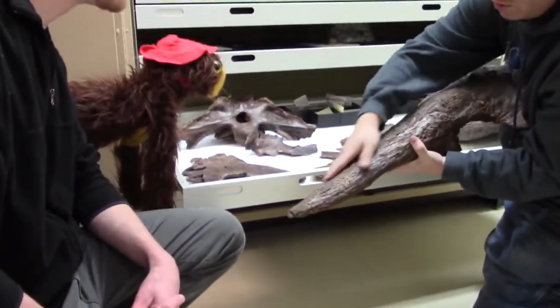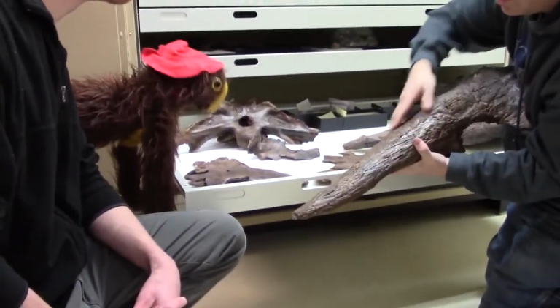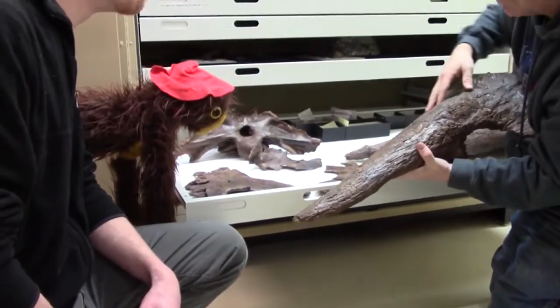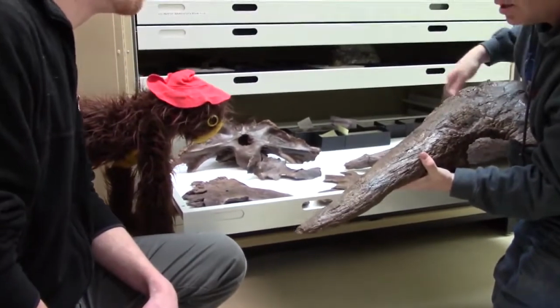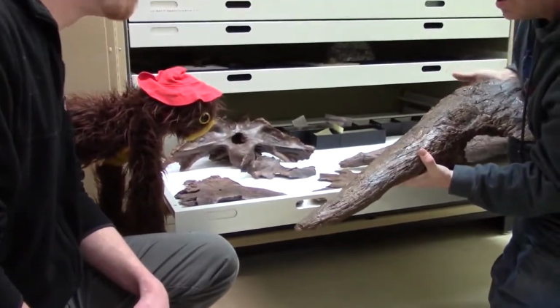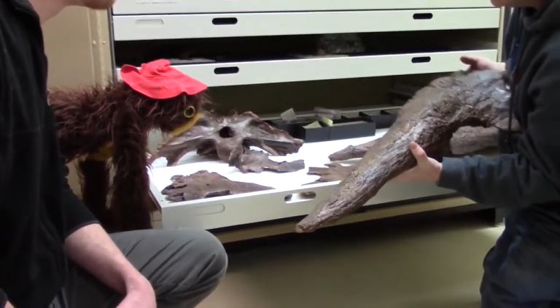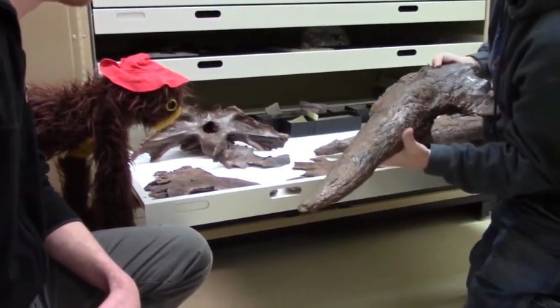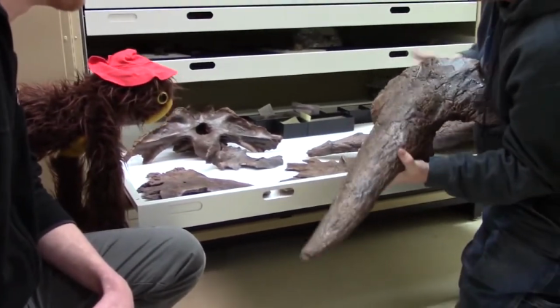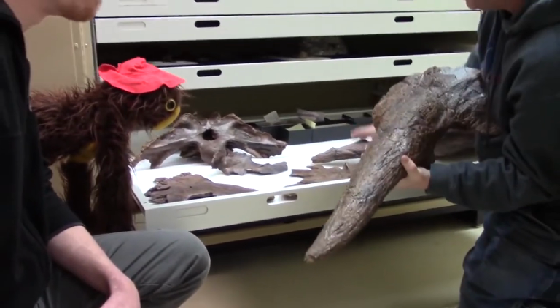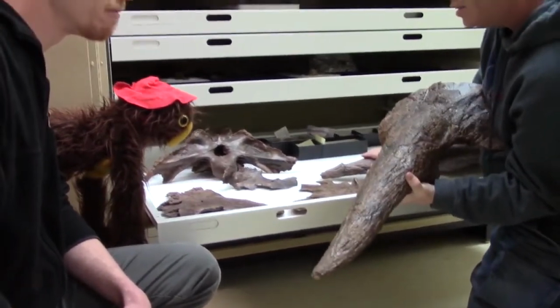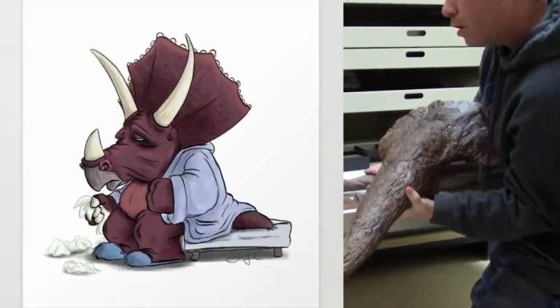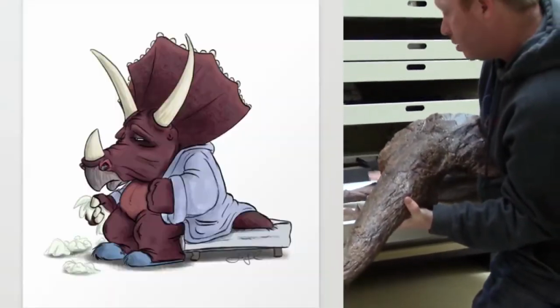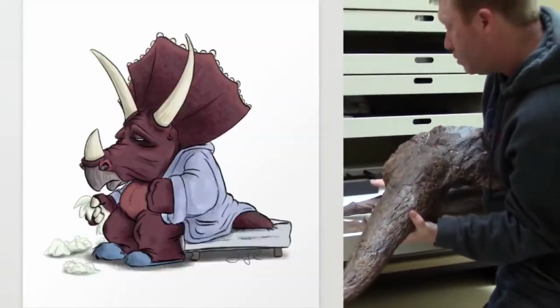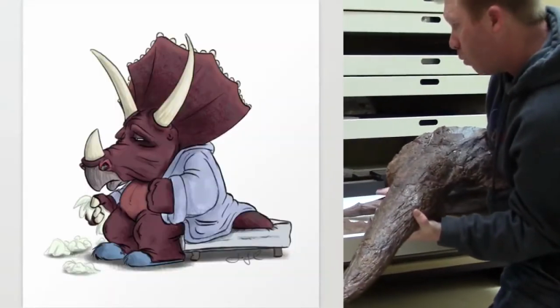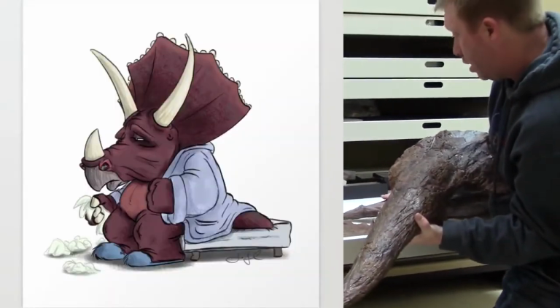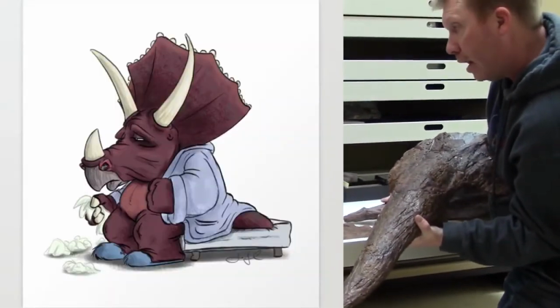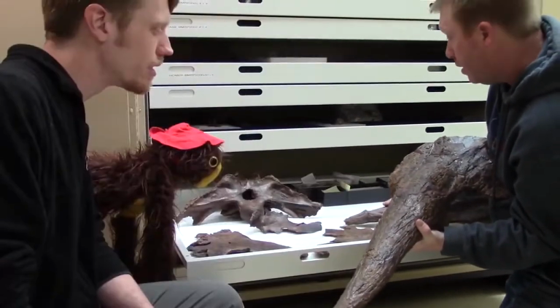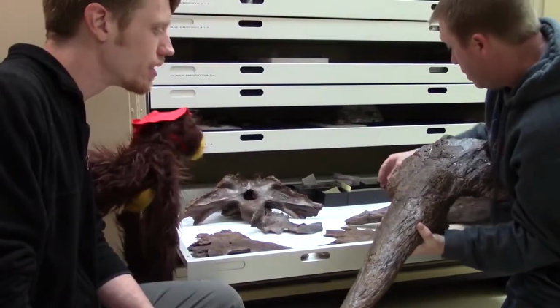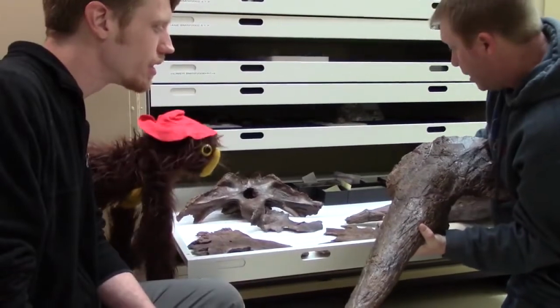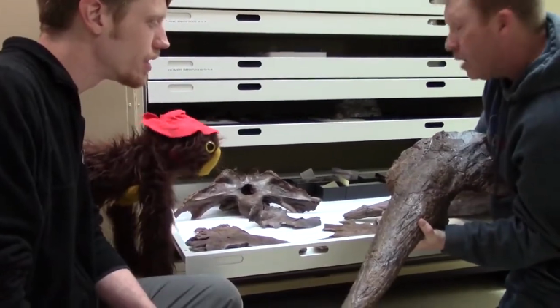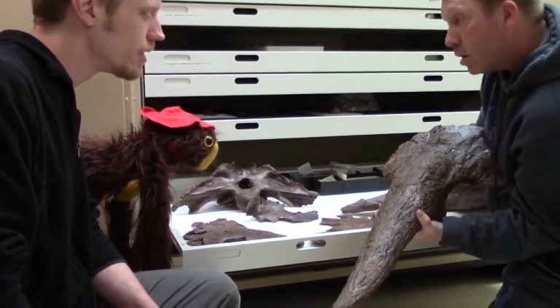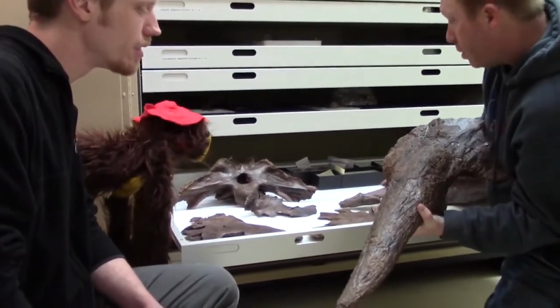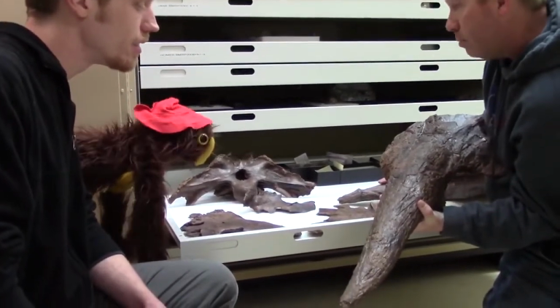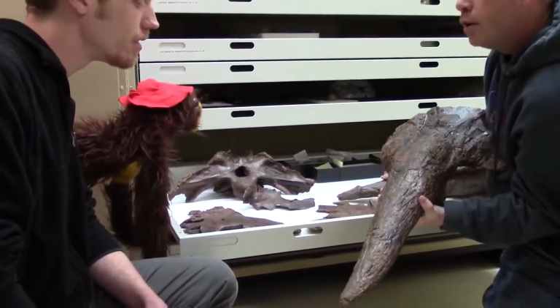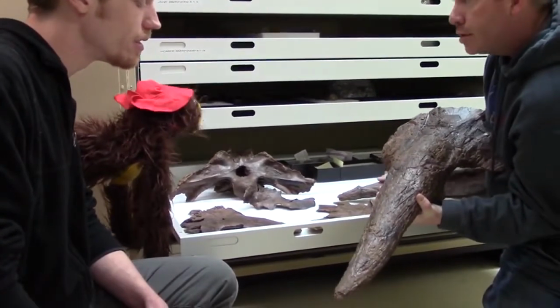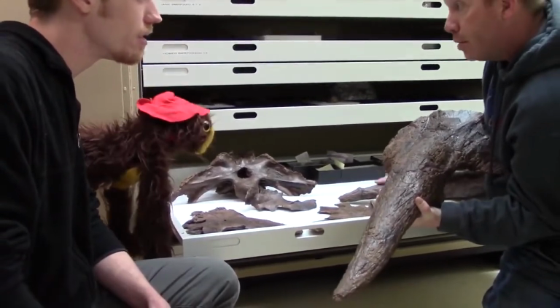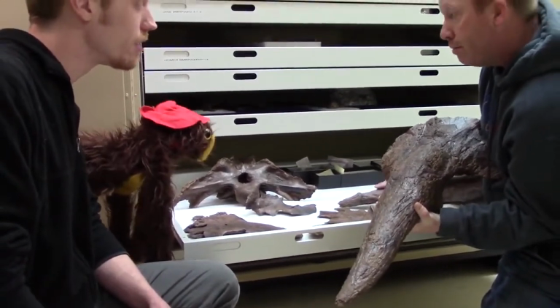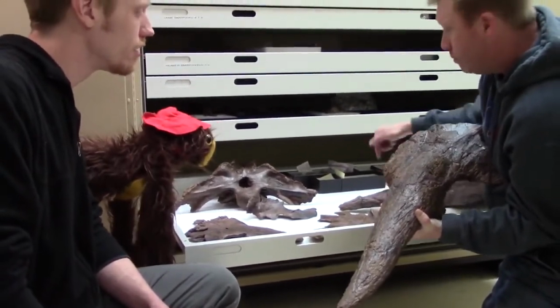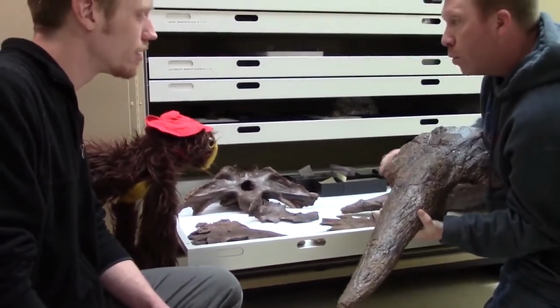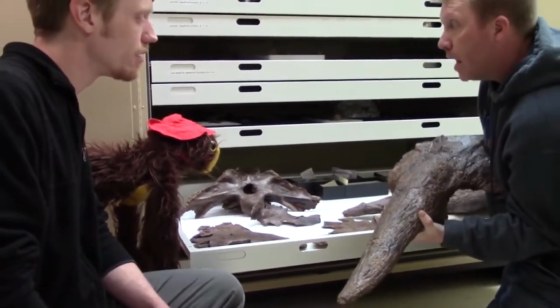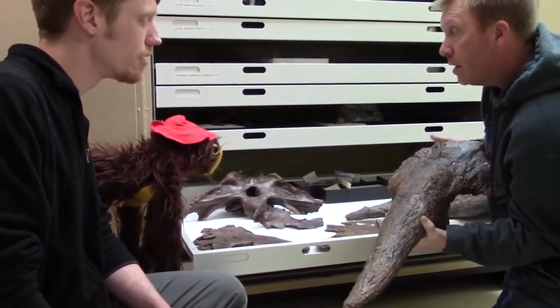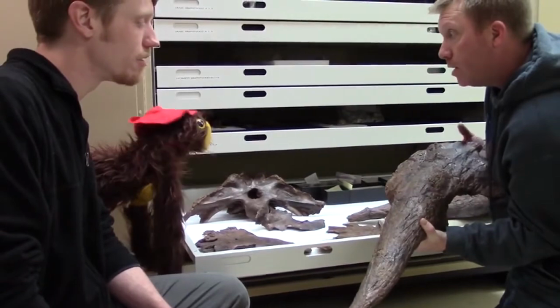An injury occurred sometime while Garni was alive. It looks like it re-healed, but just like with the frill, we're going to CAT scan this guy too to see what's going on in there.